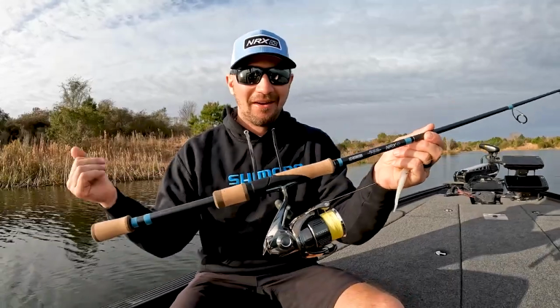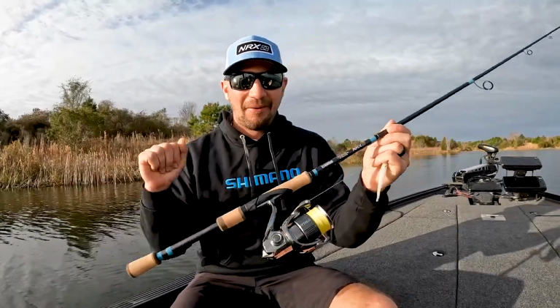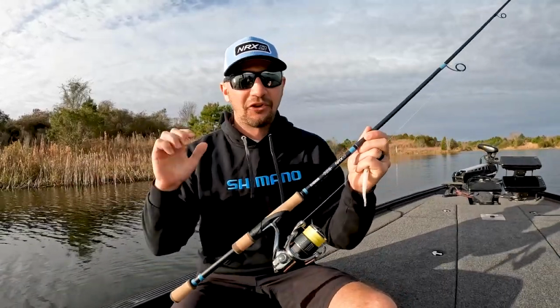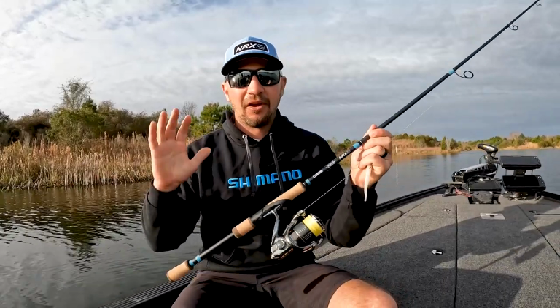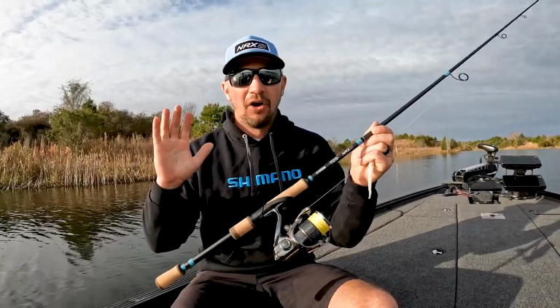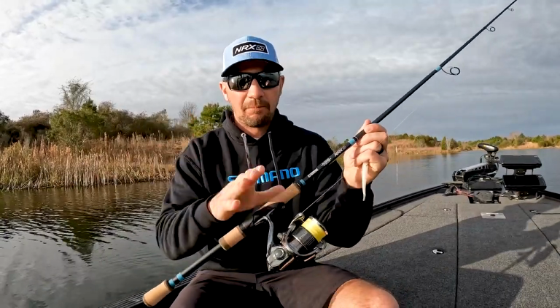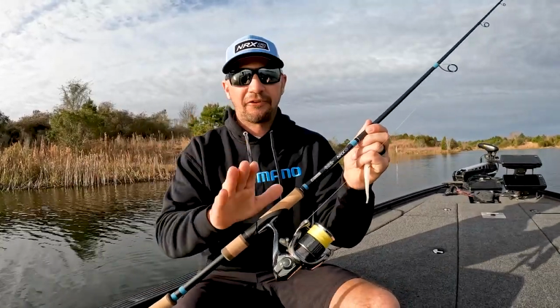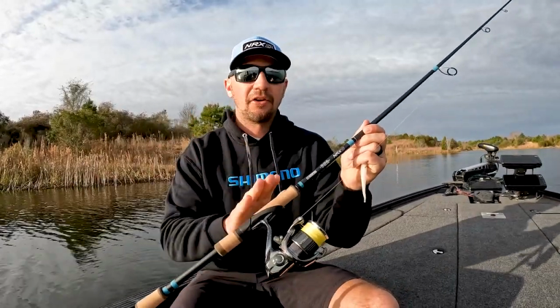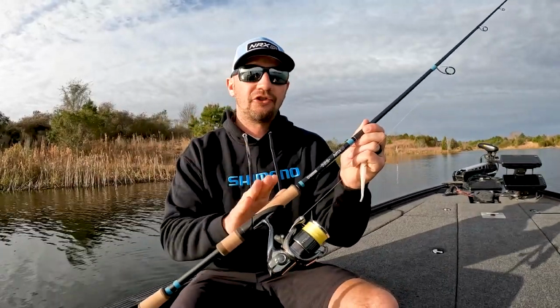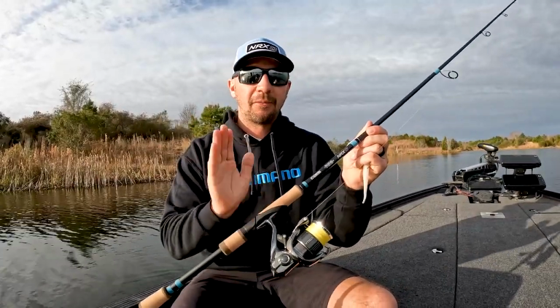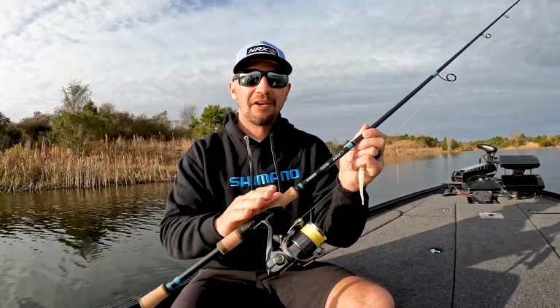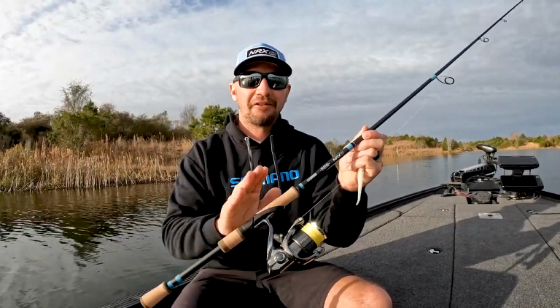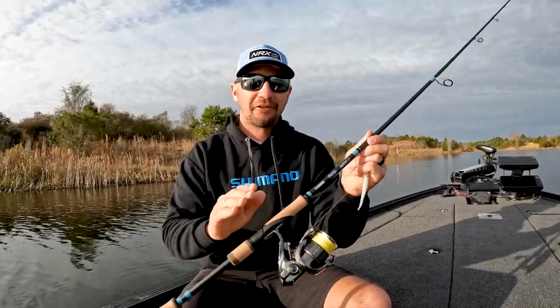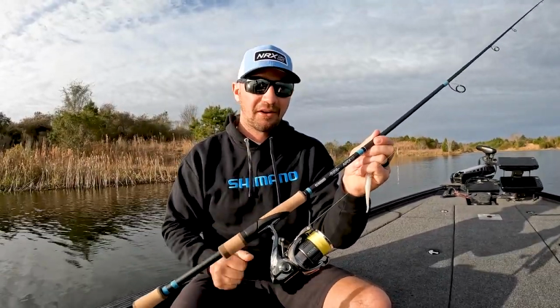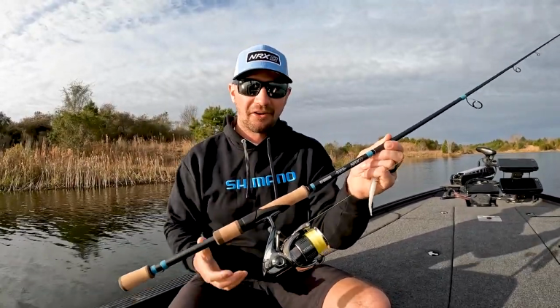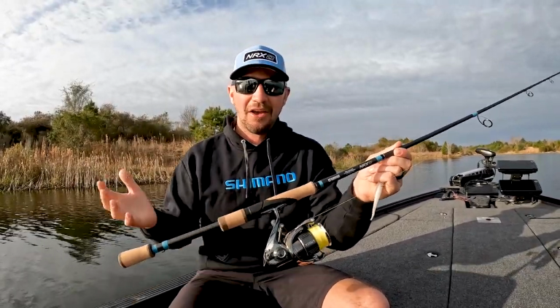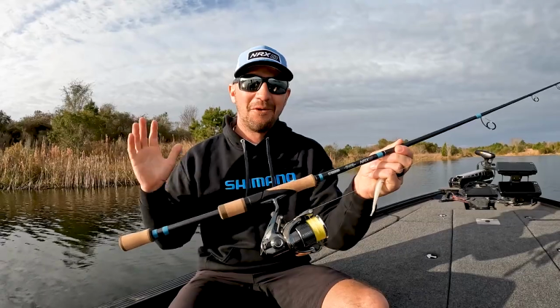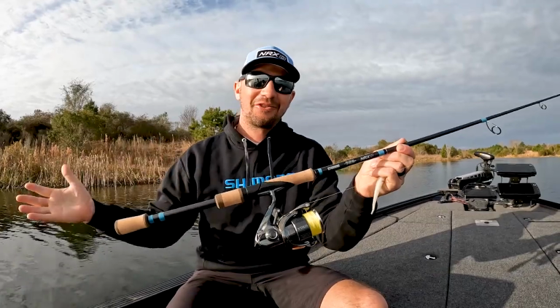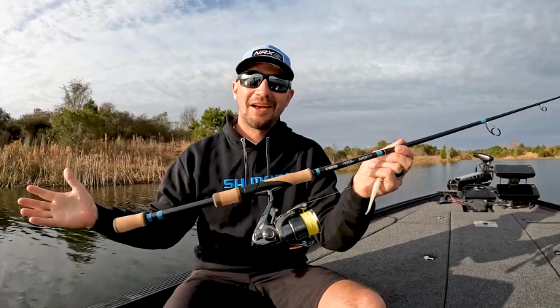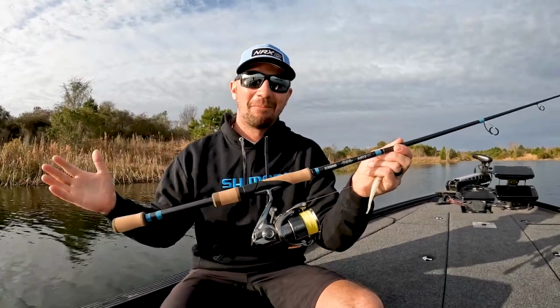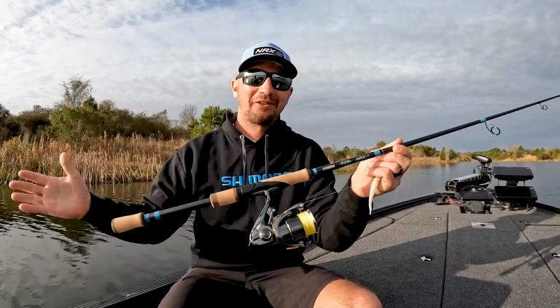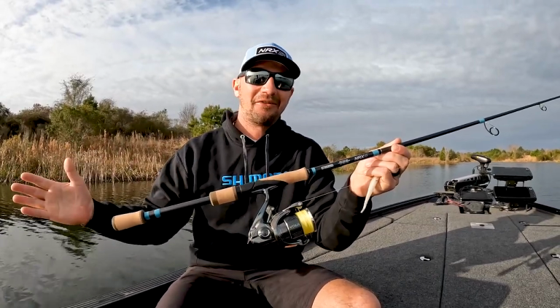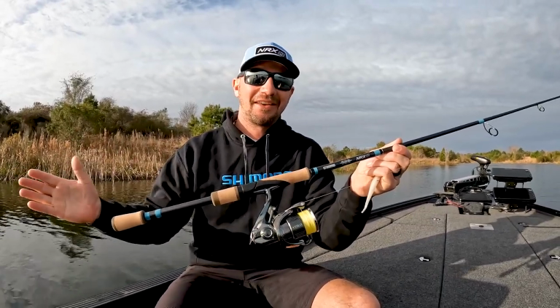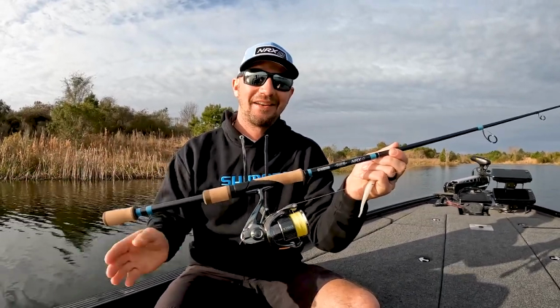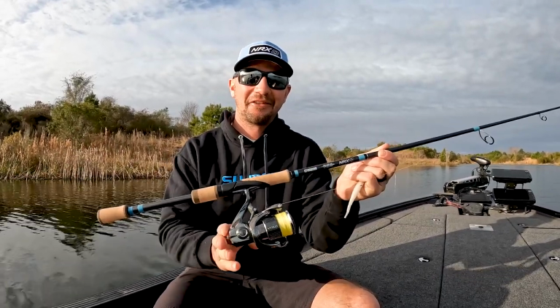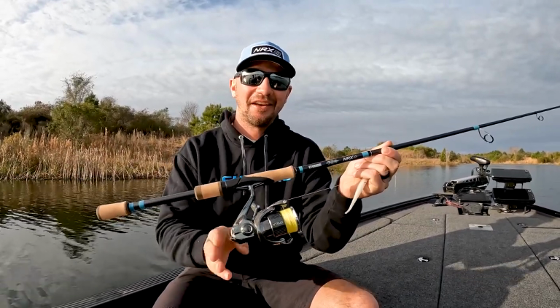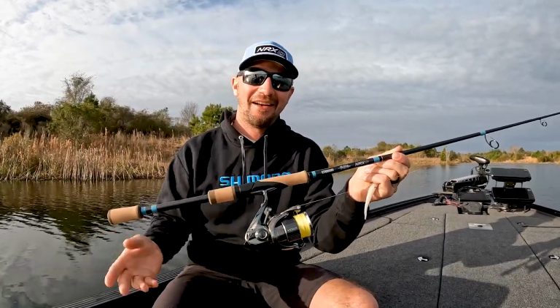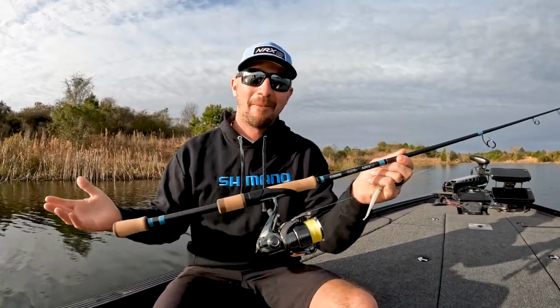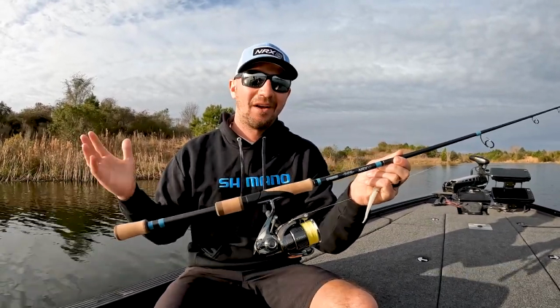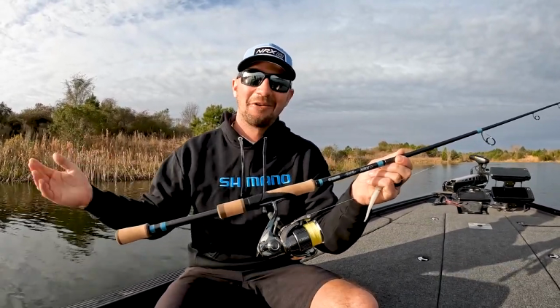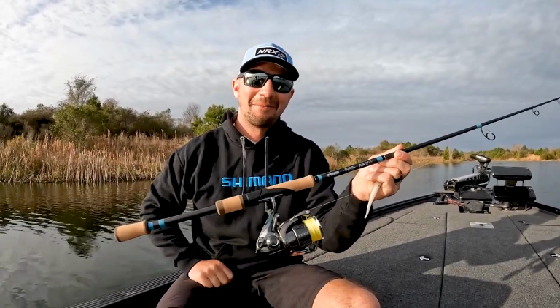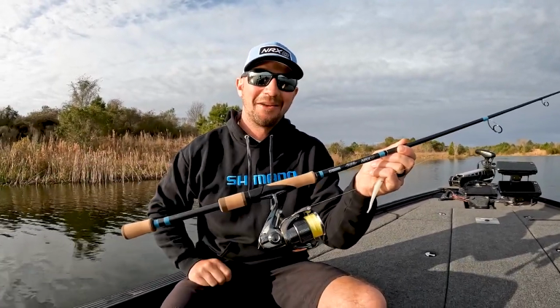One-piece body, magnesium Hagane — just all the best technology in spinning reels is in this reel. So if you want to use the best stuff you can, this is it. Highly recommend it.